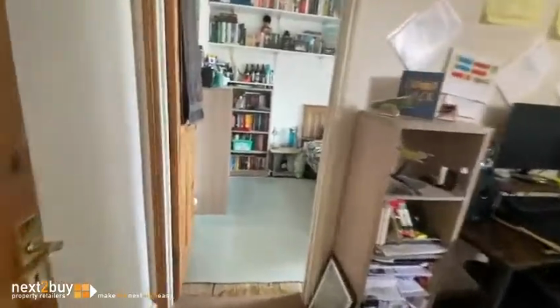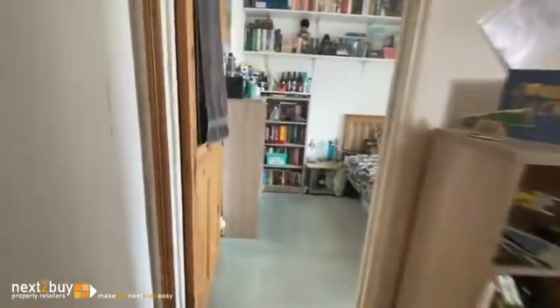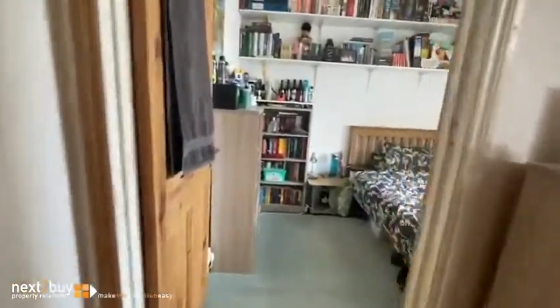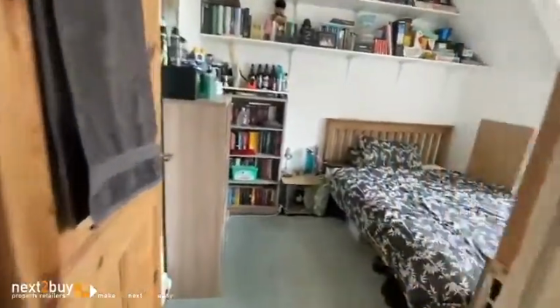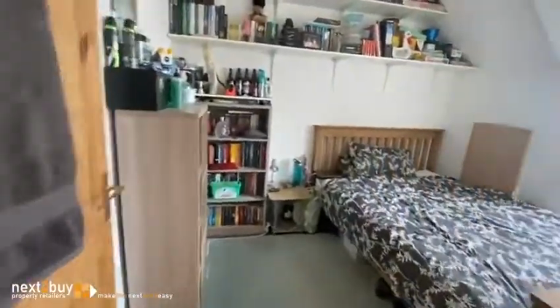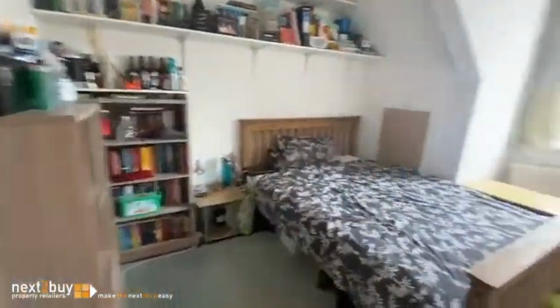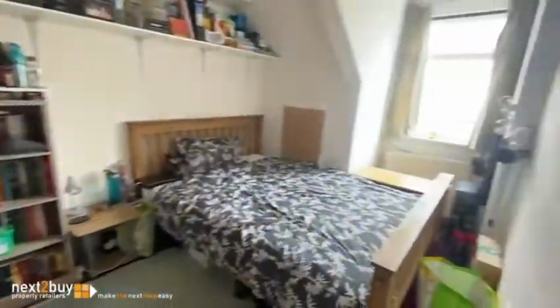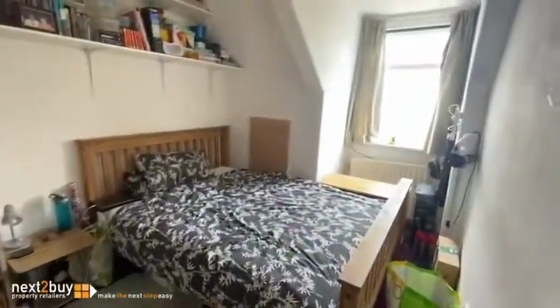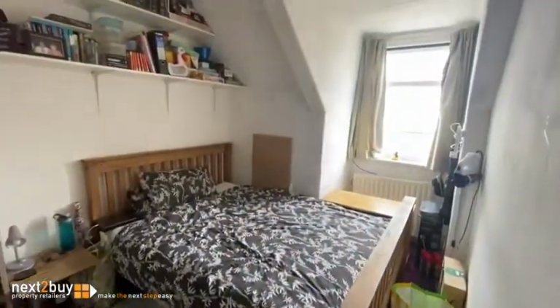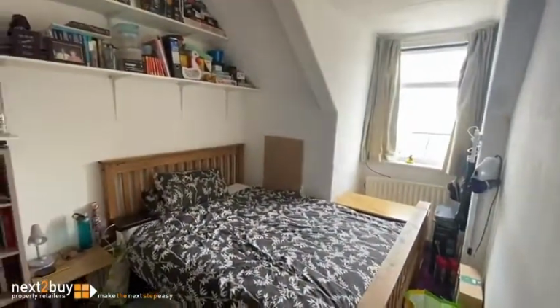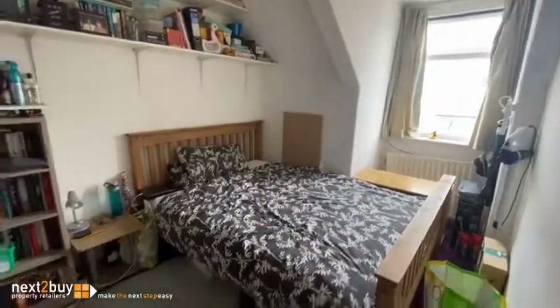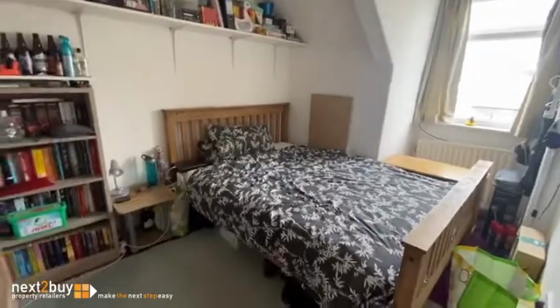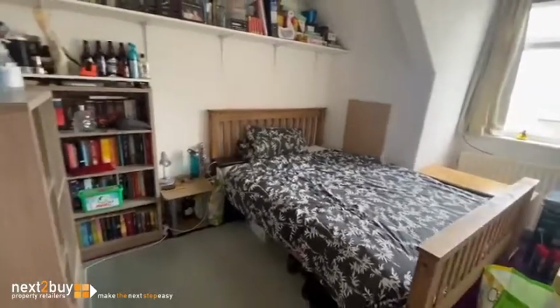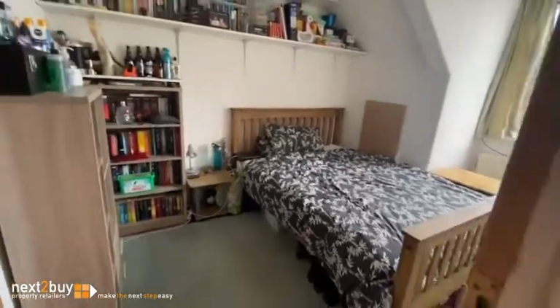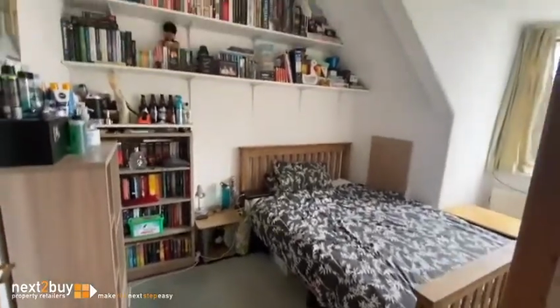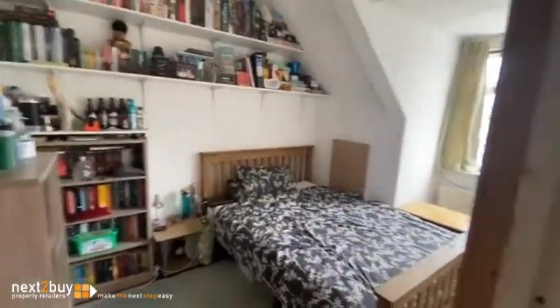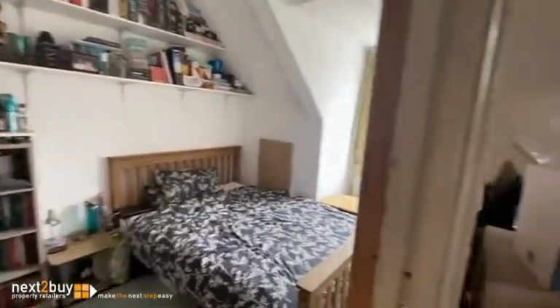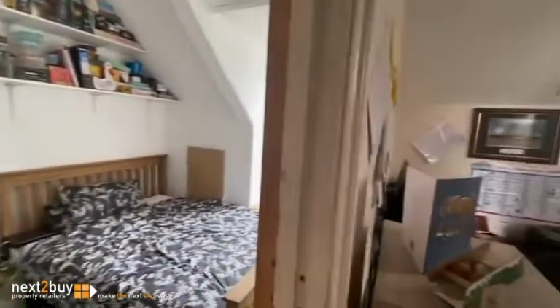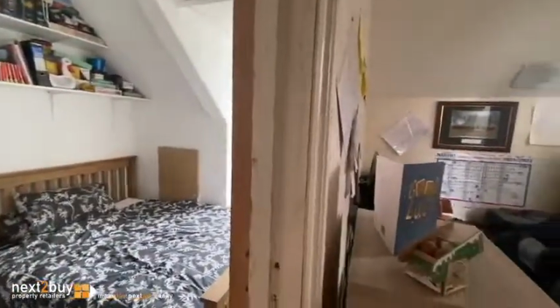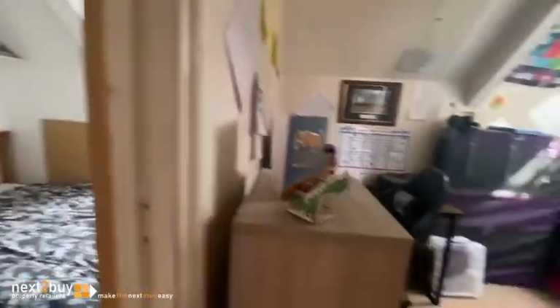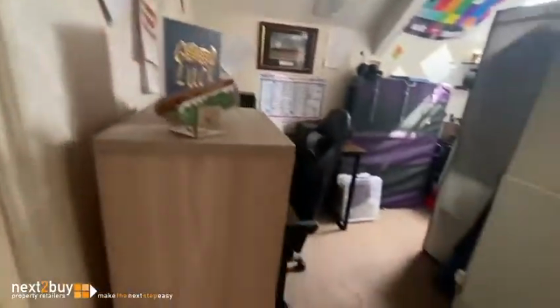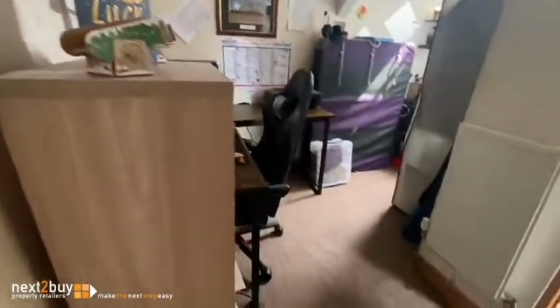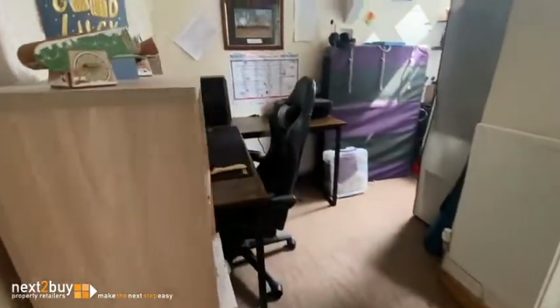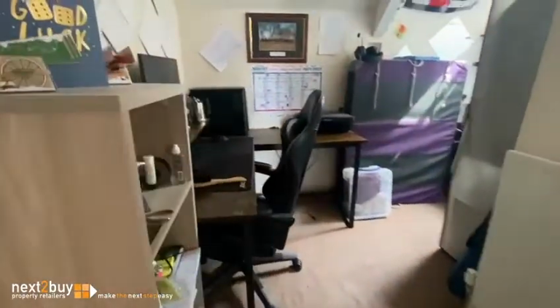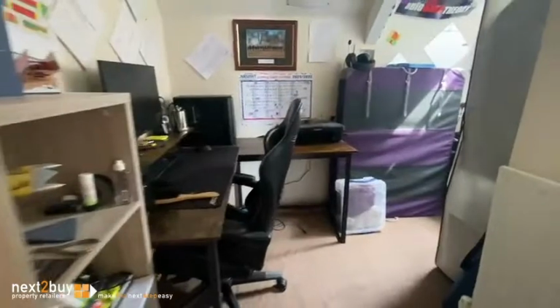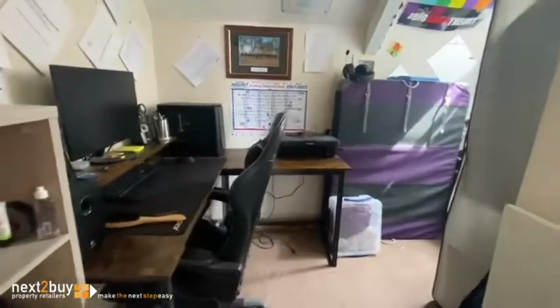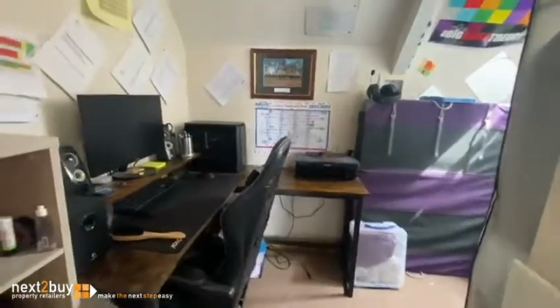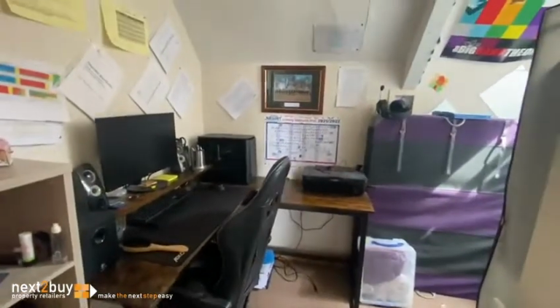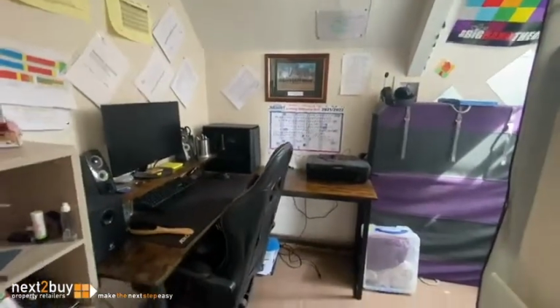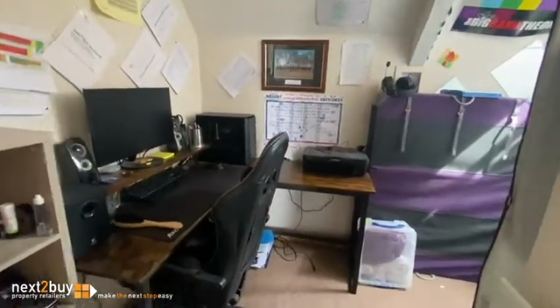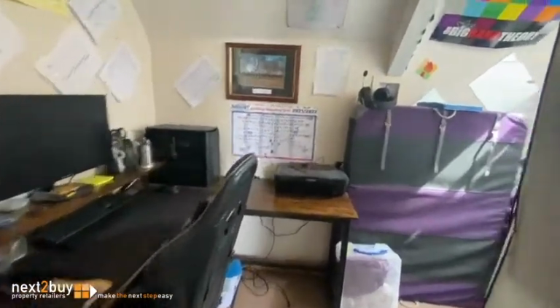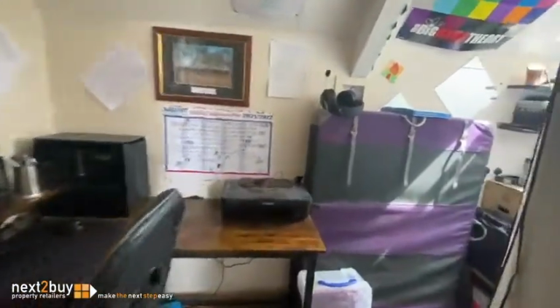And we've got another double bedroom here at the rear. There's a stud wall been put up and it's been separated, so there is a study area and workspace.